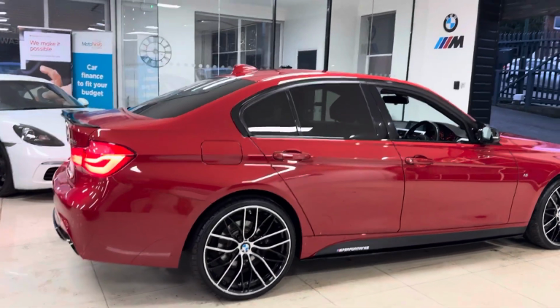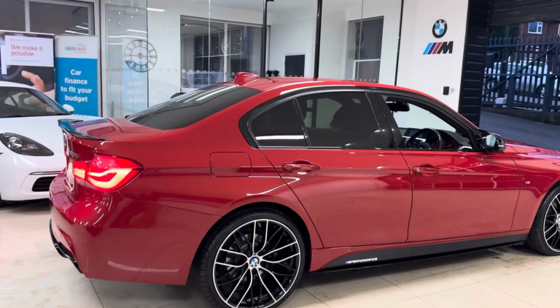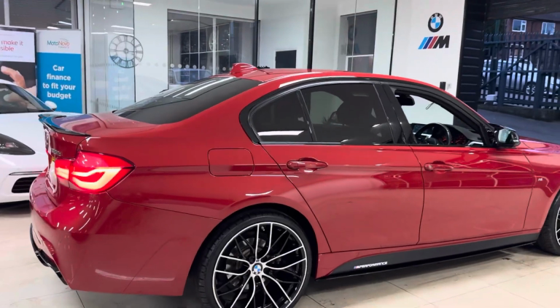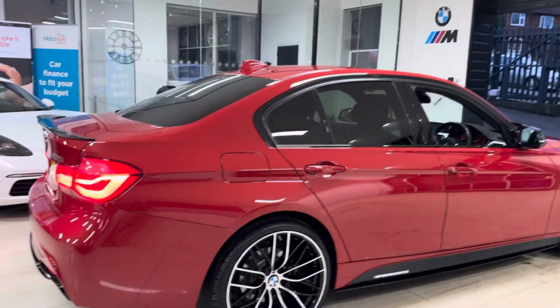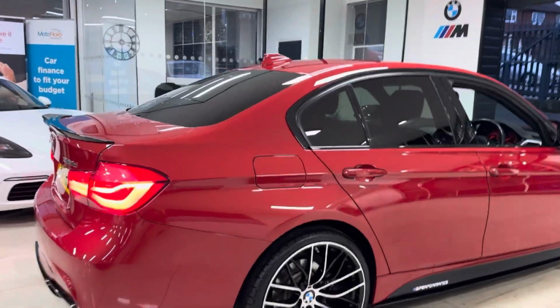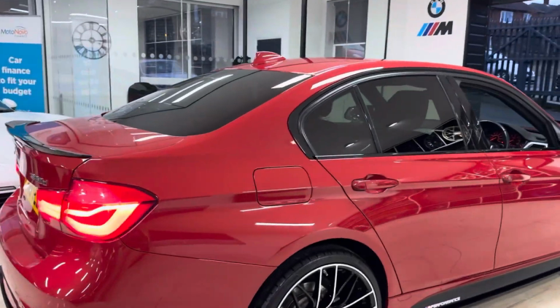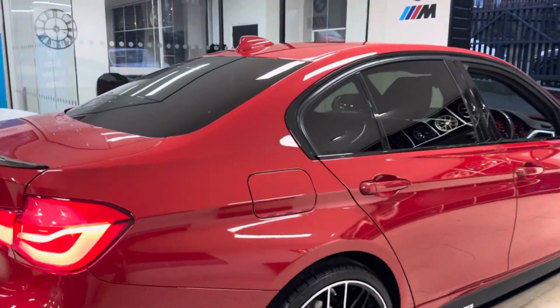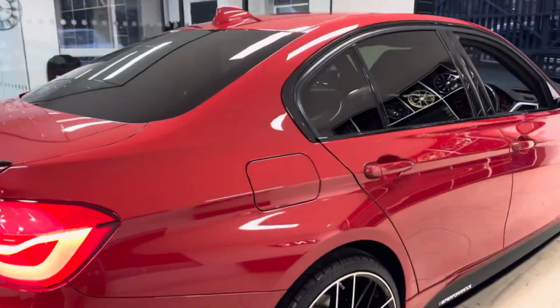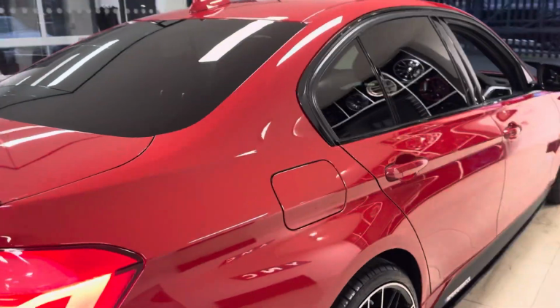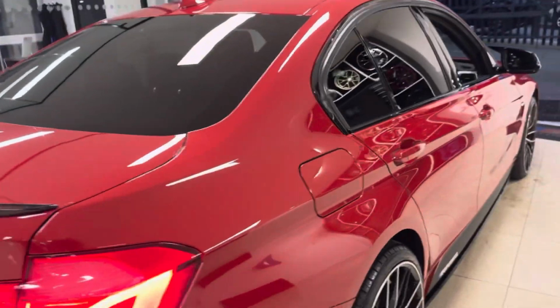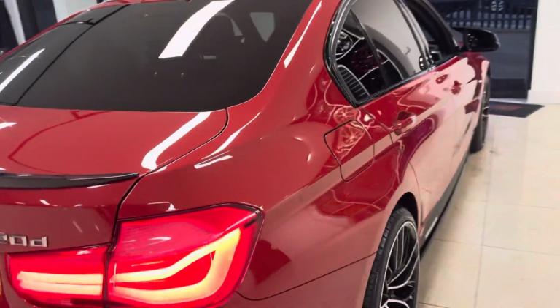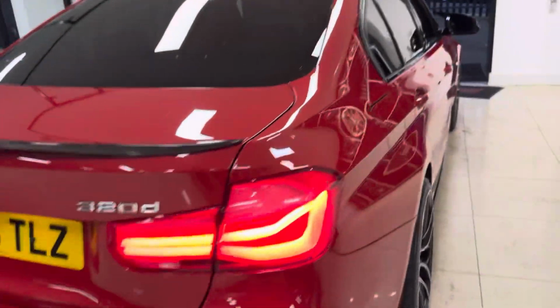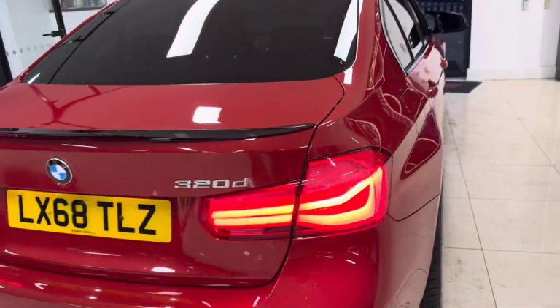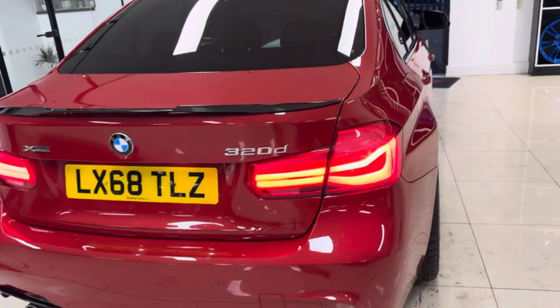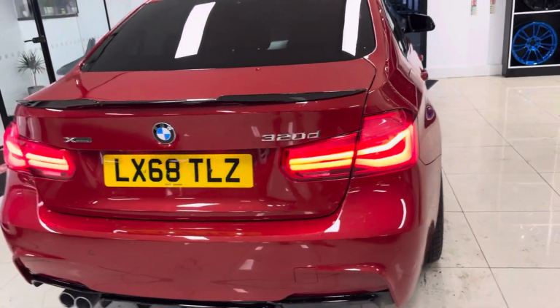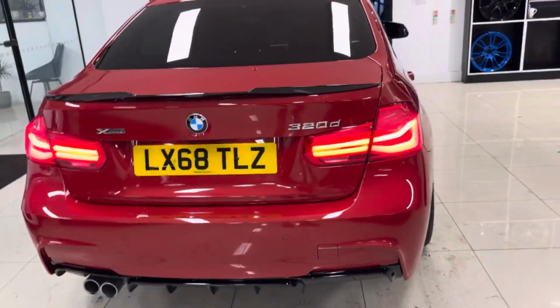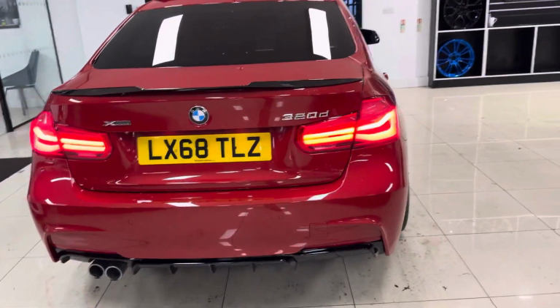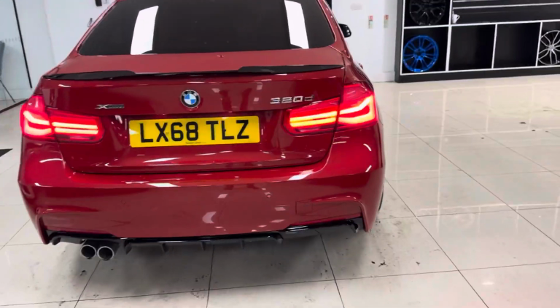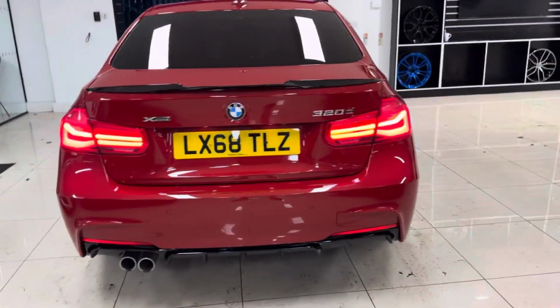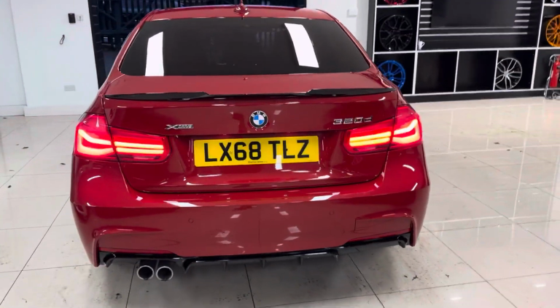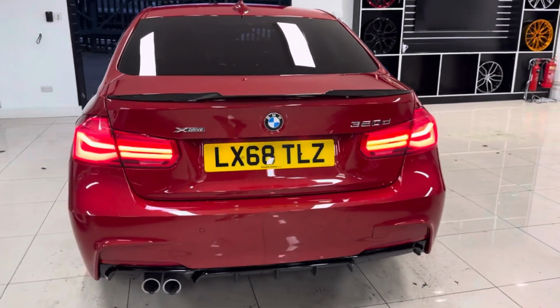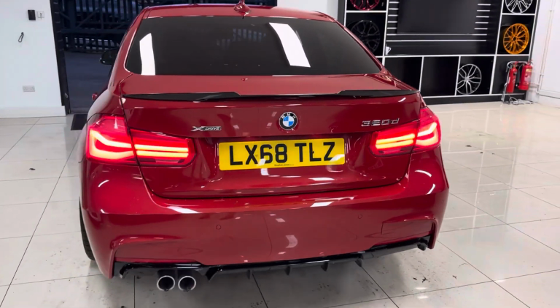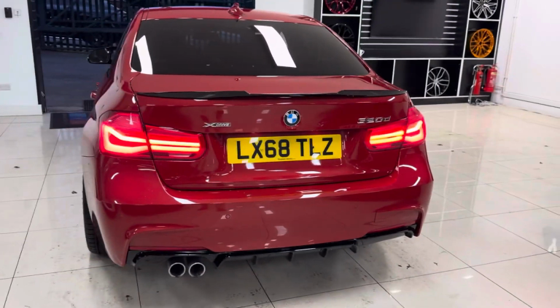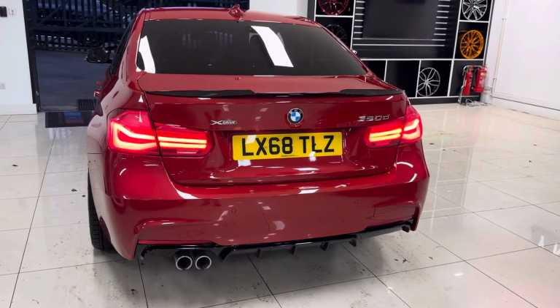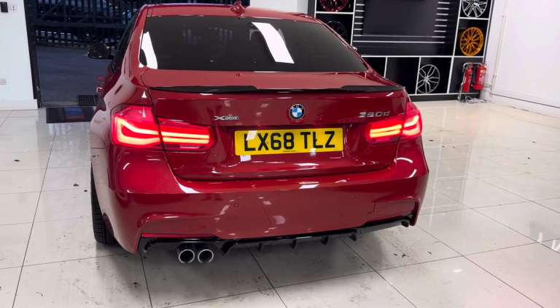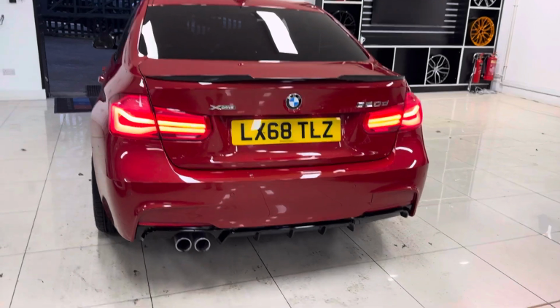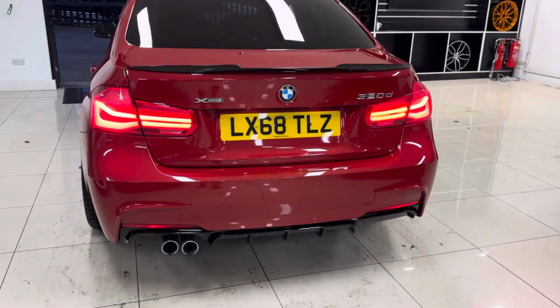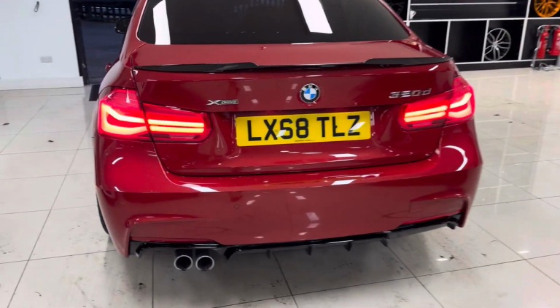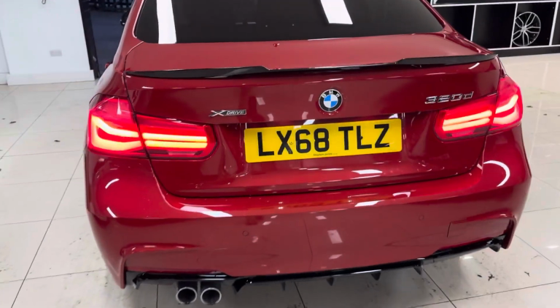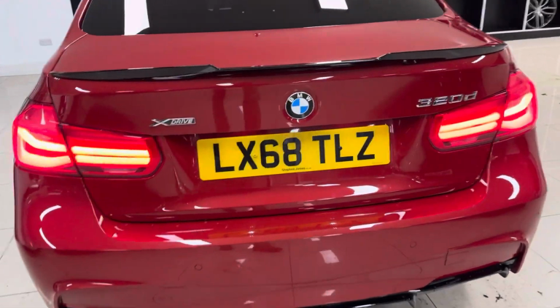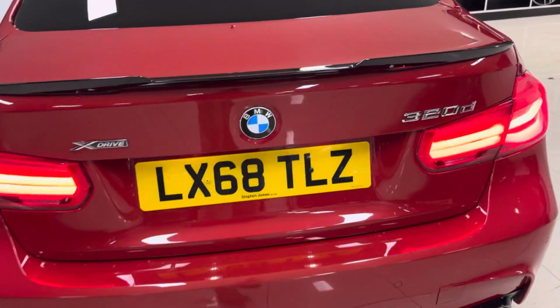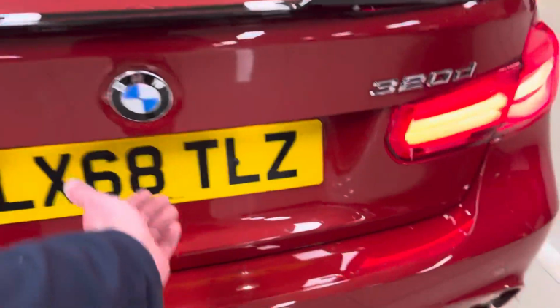This car does benefit from the rear privacy glass. As mentioned, it's an X-Drive, so that's the intelligent four-wheel drive system, which is a fantastic feature to have on any vehicle — especially this lovely example of the 320D.